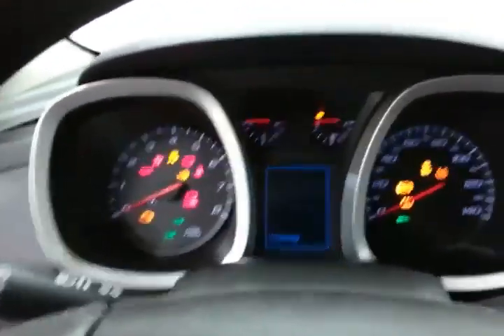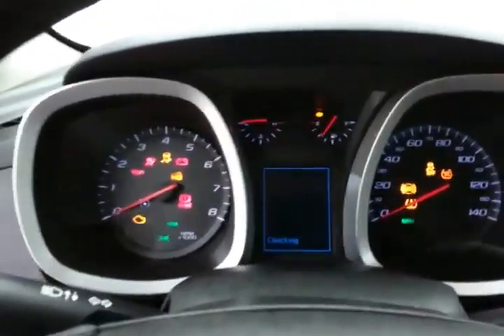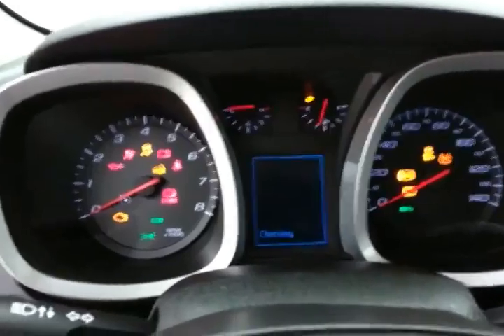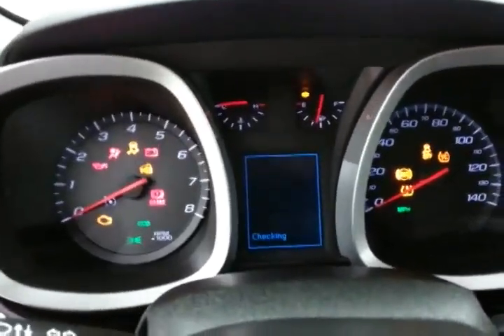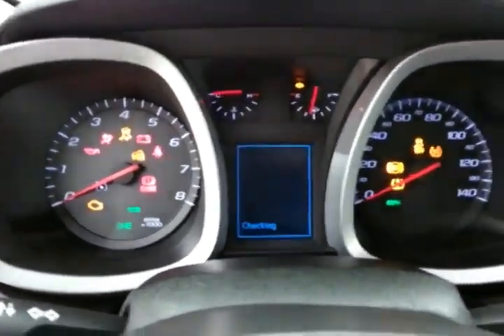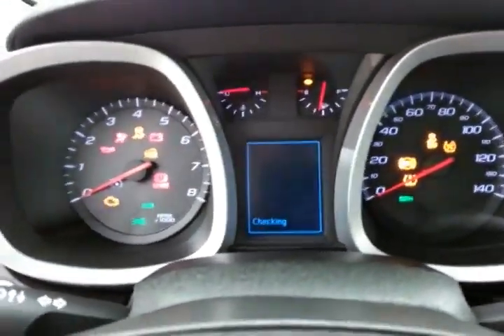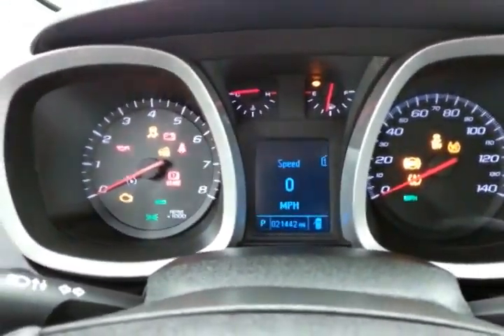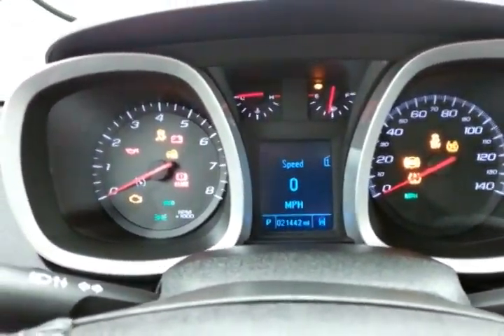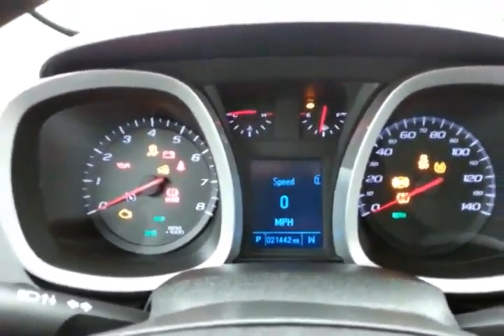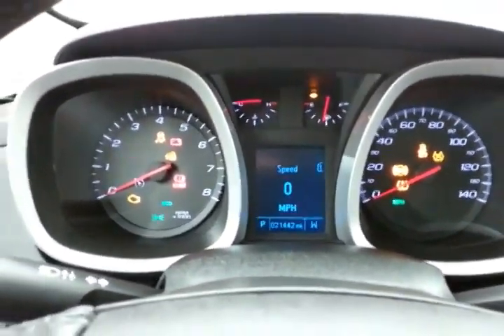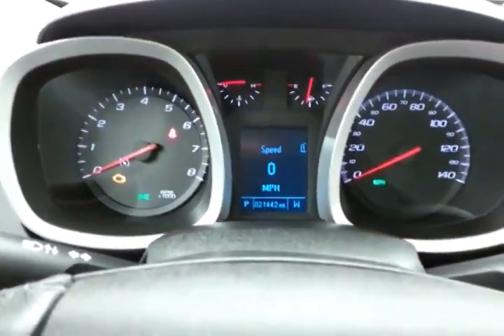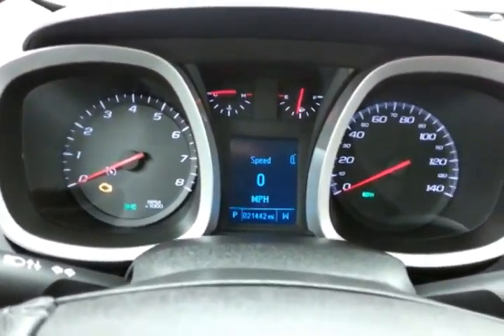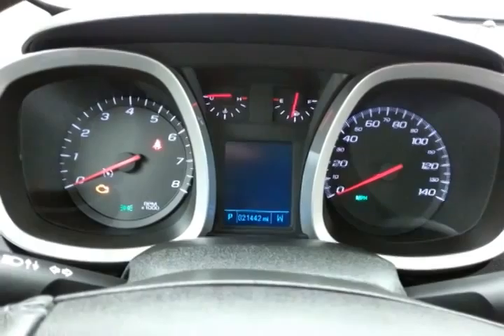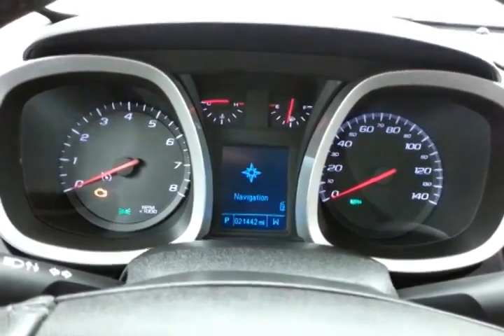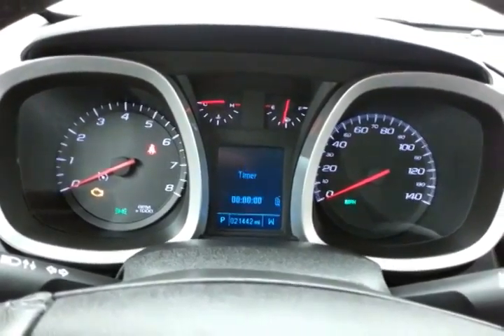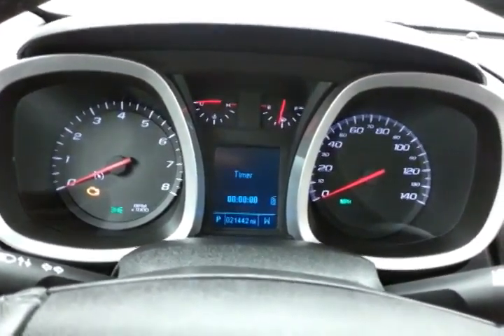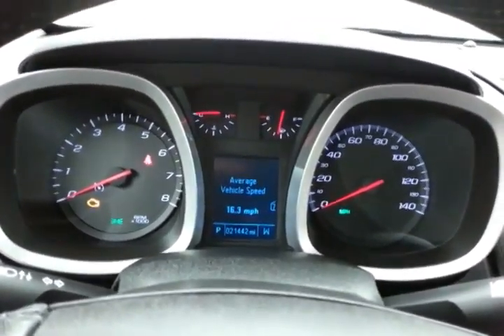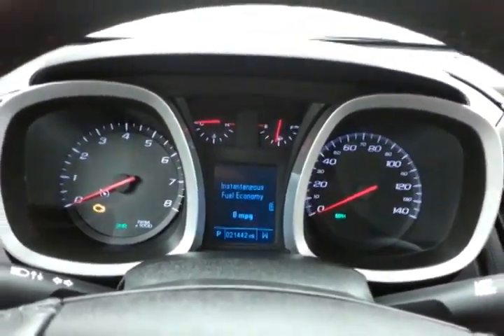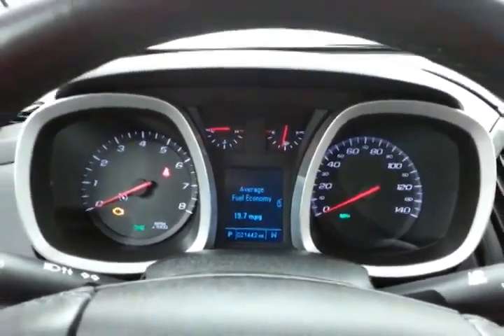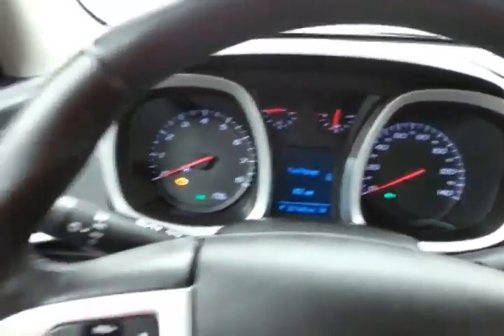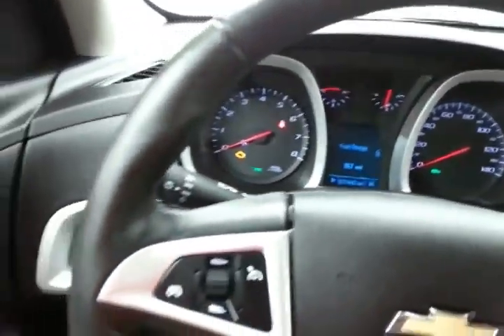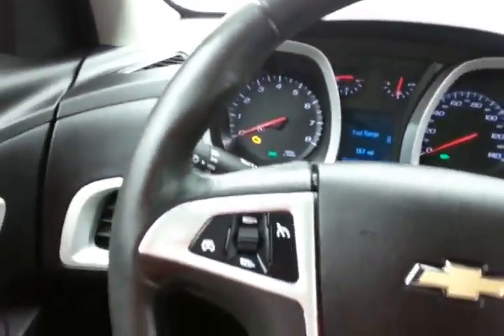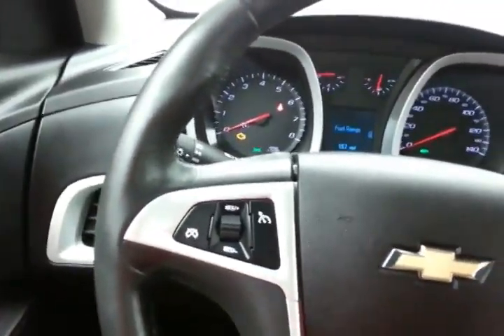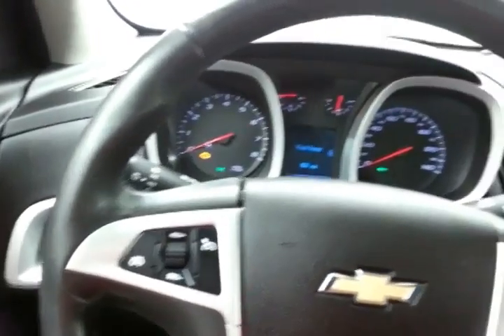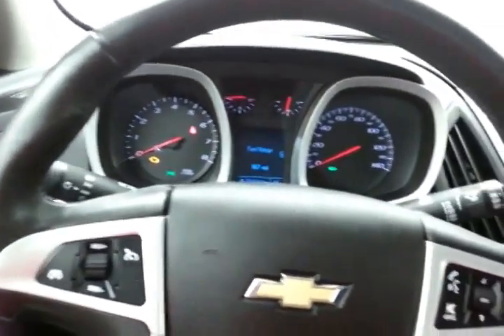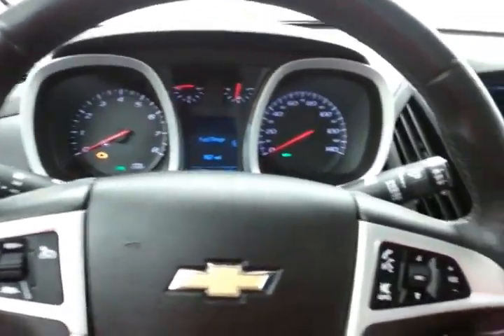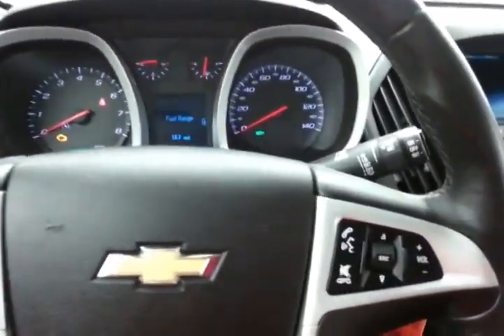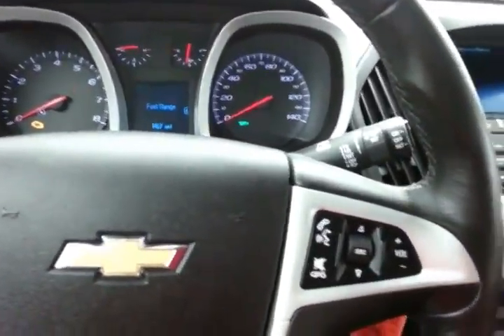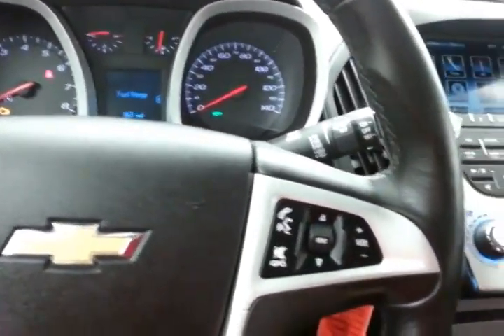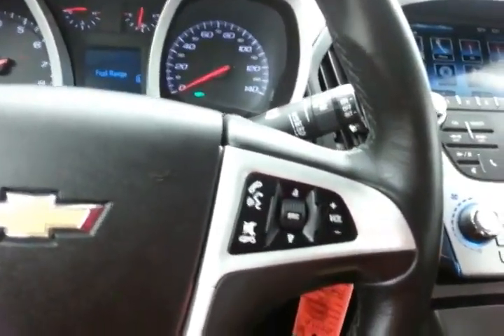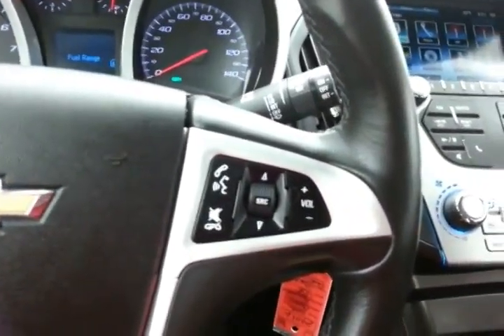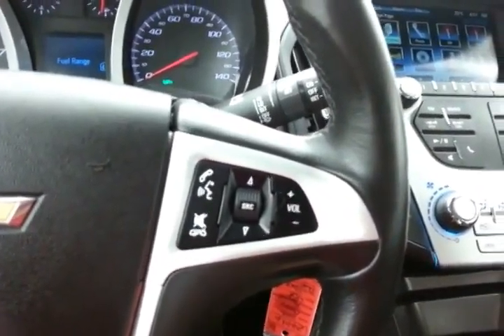Large, easy-to-read gauges with a driver information system. Cruise control, and steering wheel-mounted audio controls so you can keep your hands on the wheel.